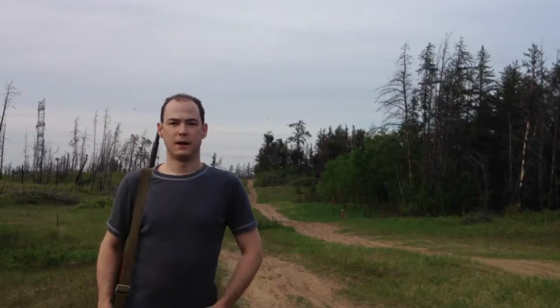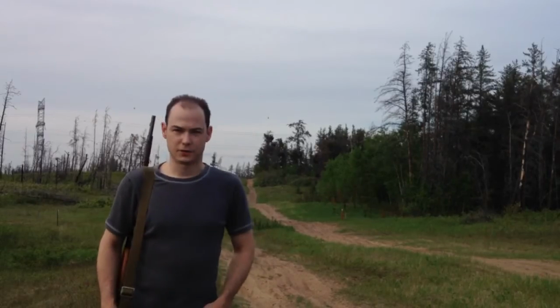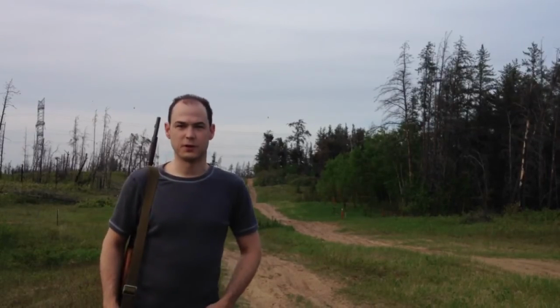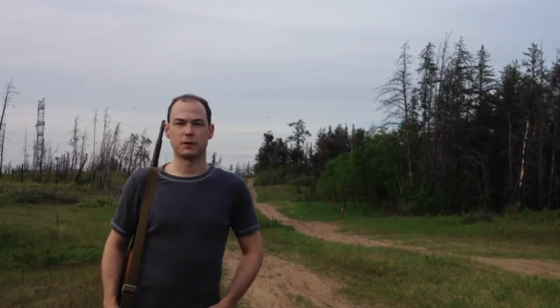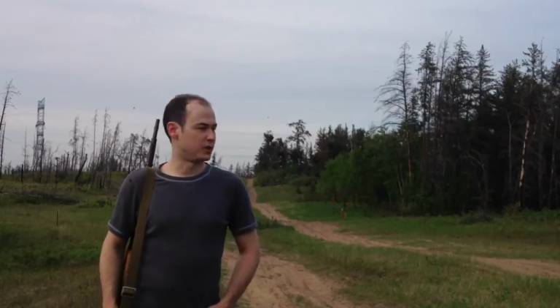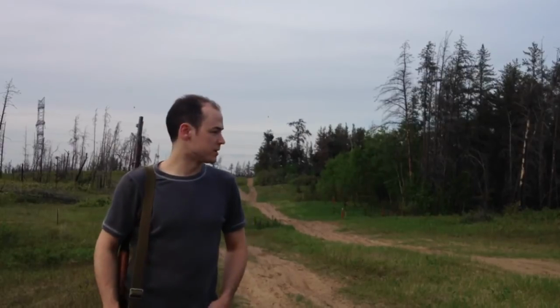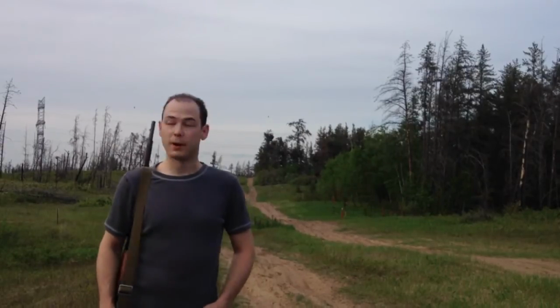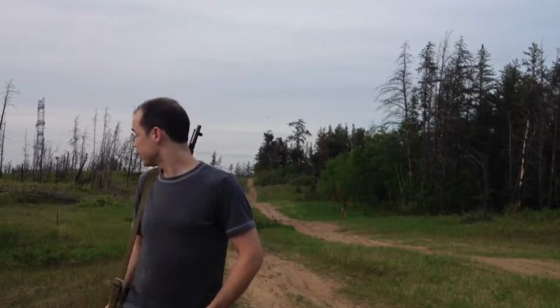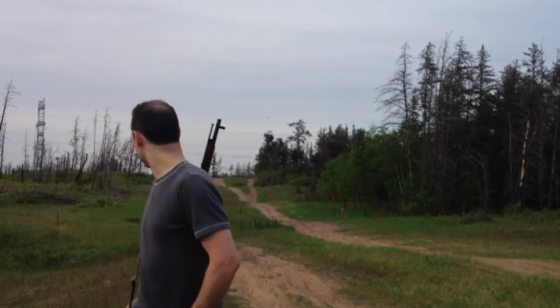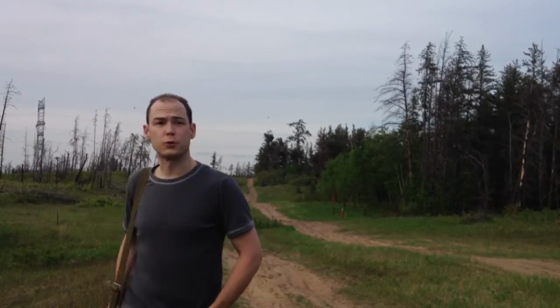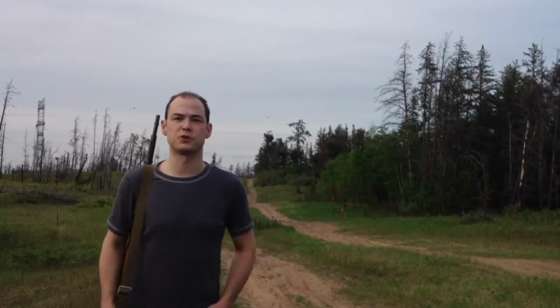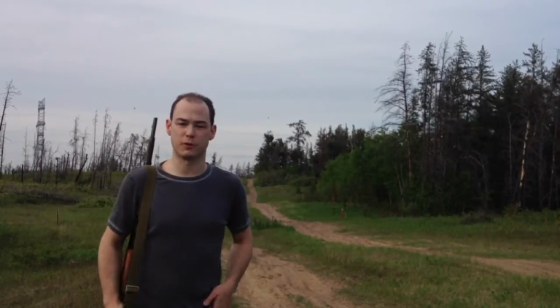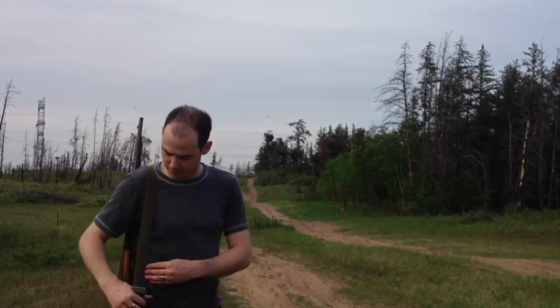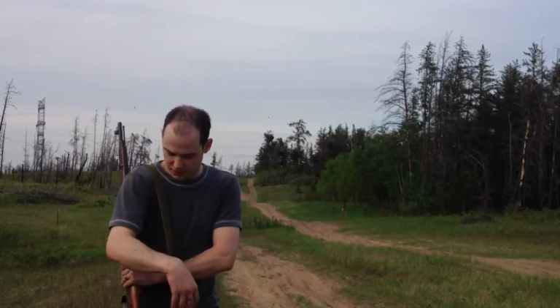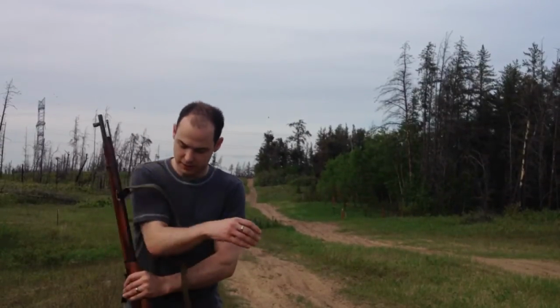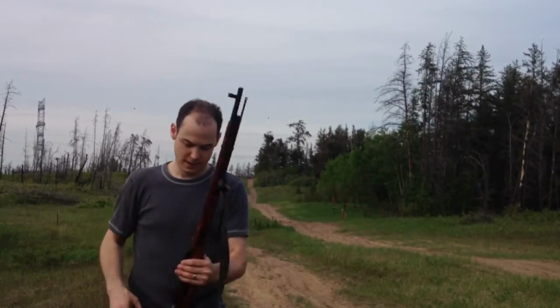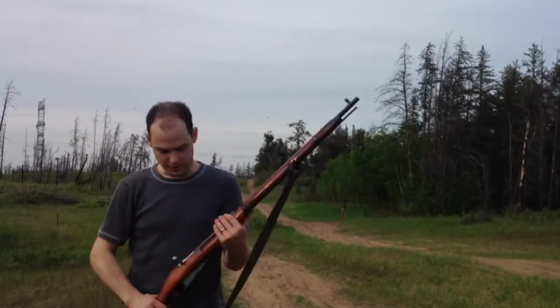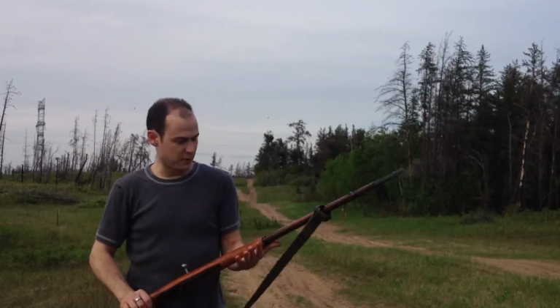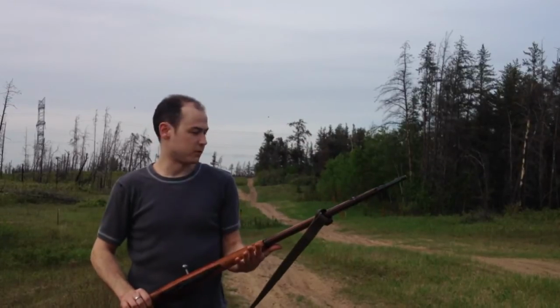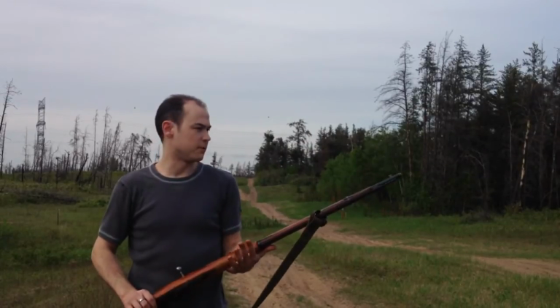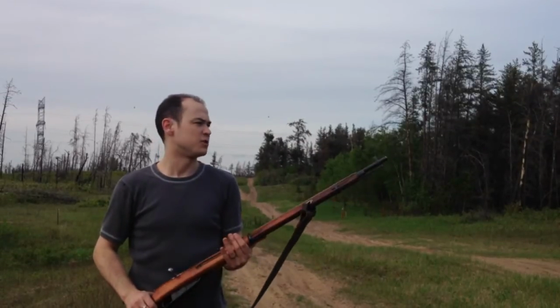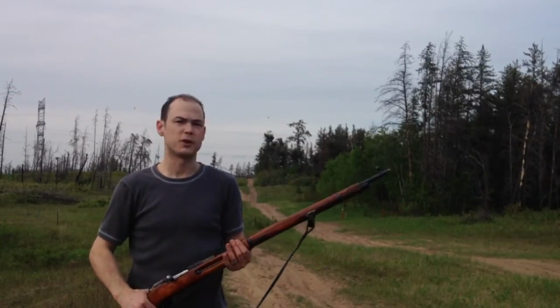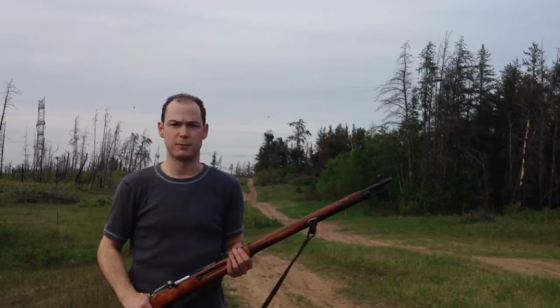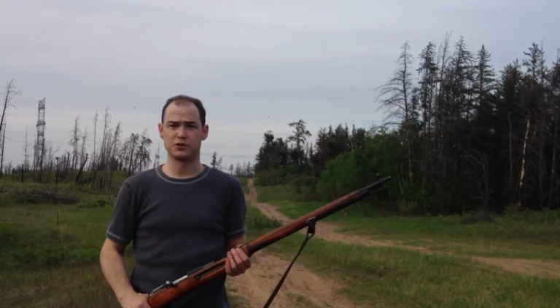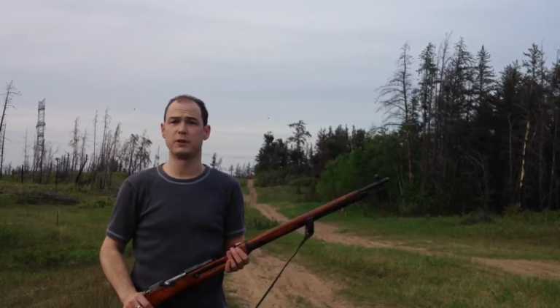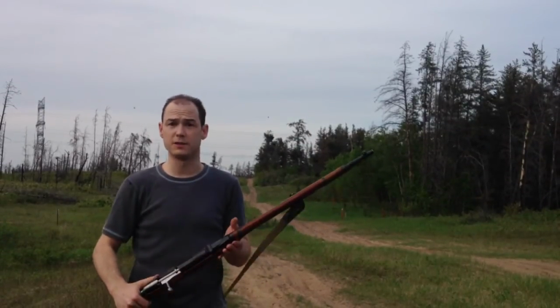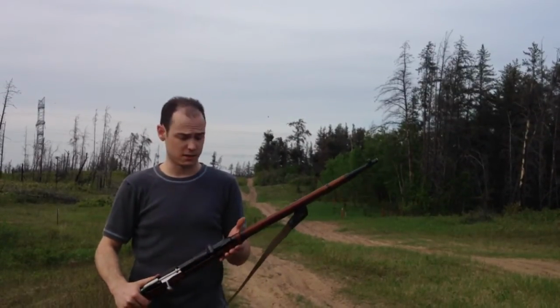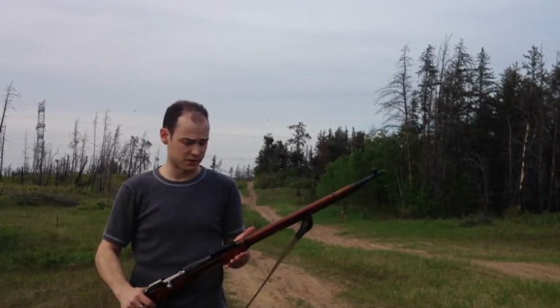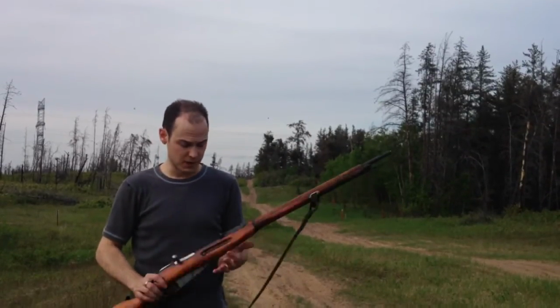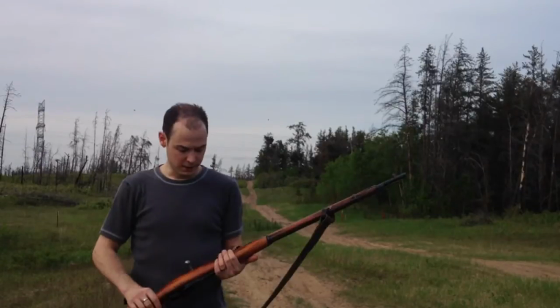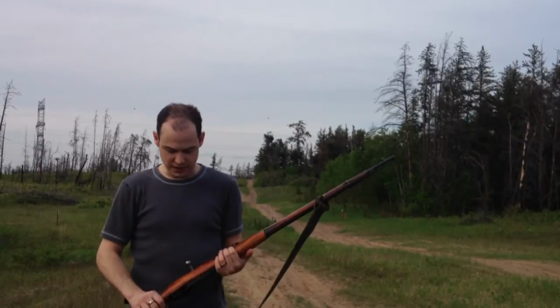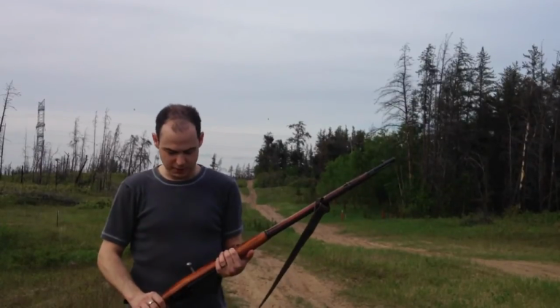Hi, Travis here with Euclidean Machine Works, and I'm out here at a local shooting spot with my Mosin Nagant. These are a very popular rifle — in total the Russians made about 37 million of these things in various forms. This one's the 9130.